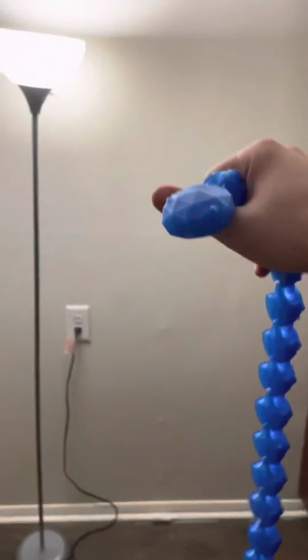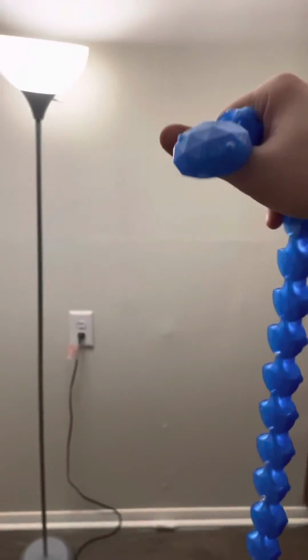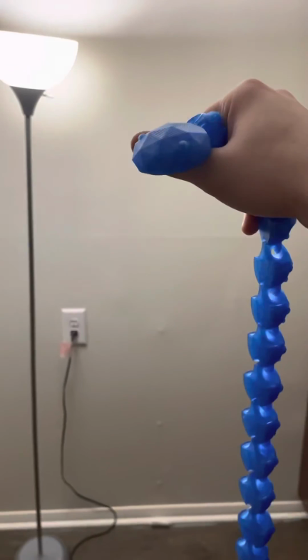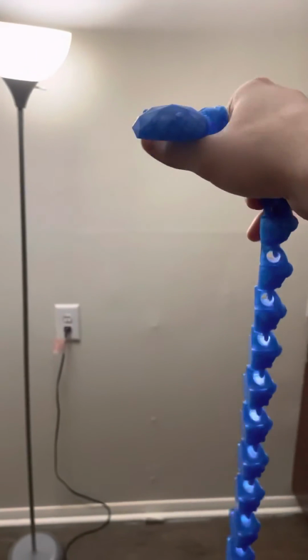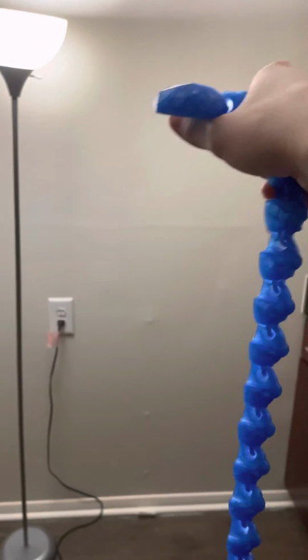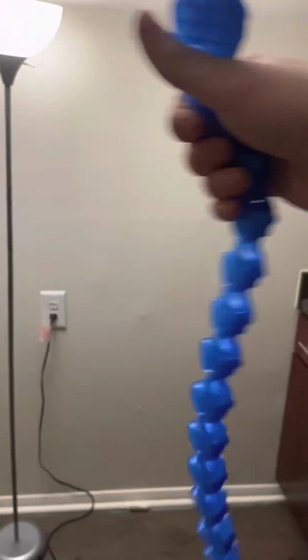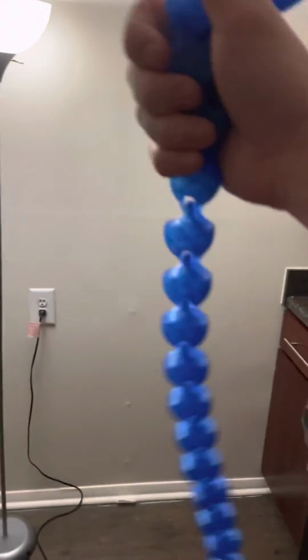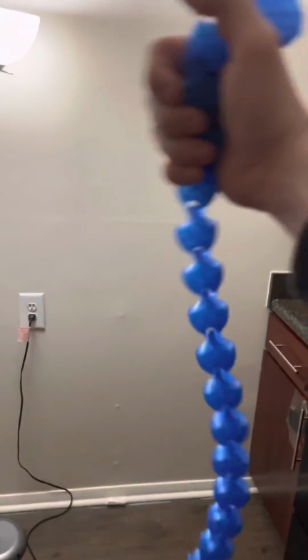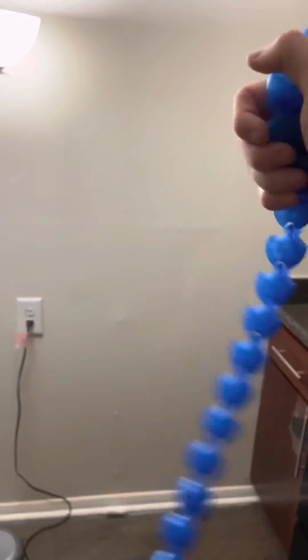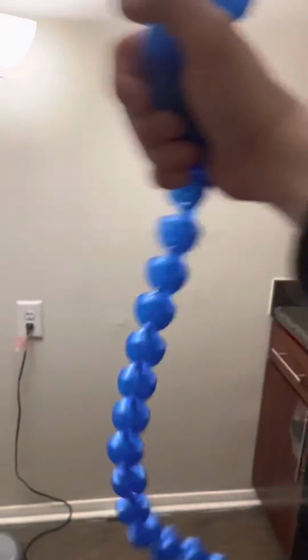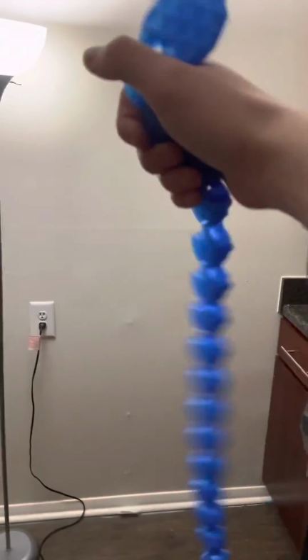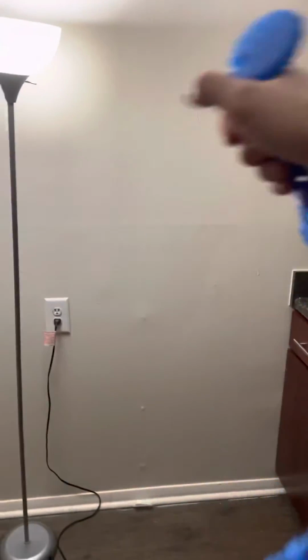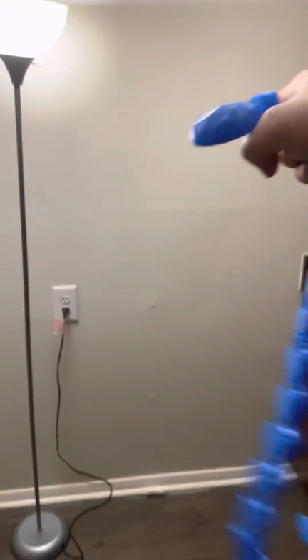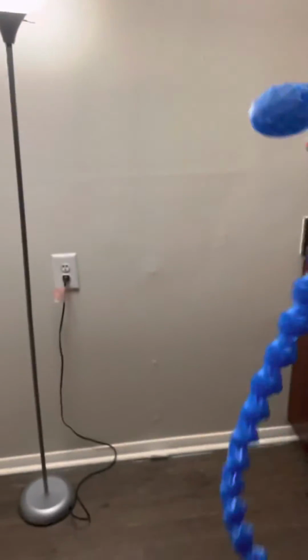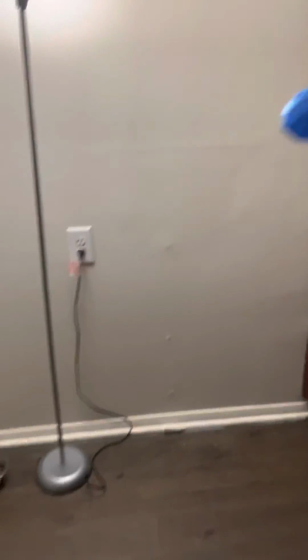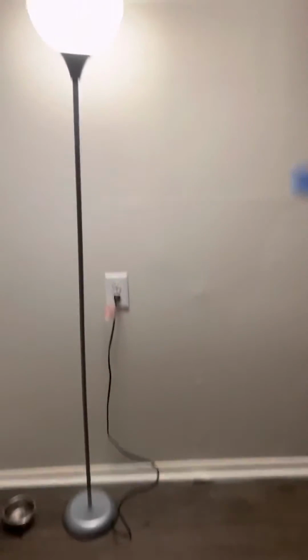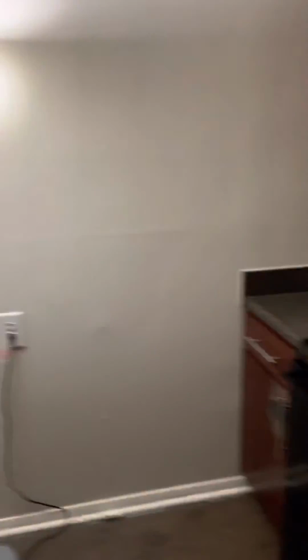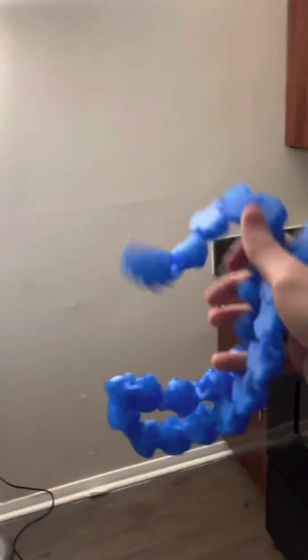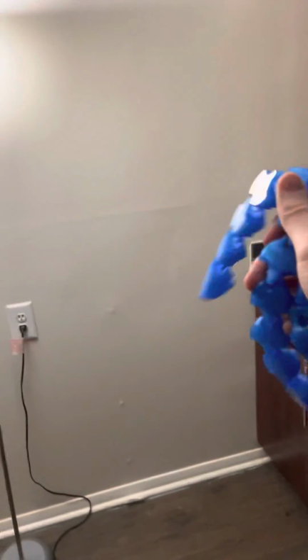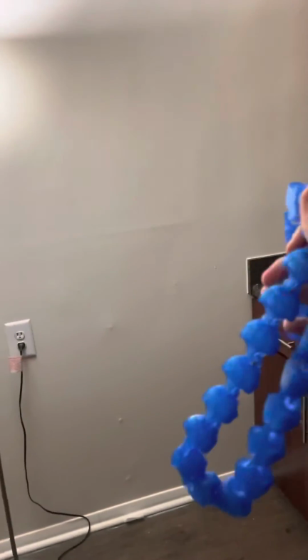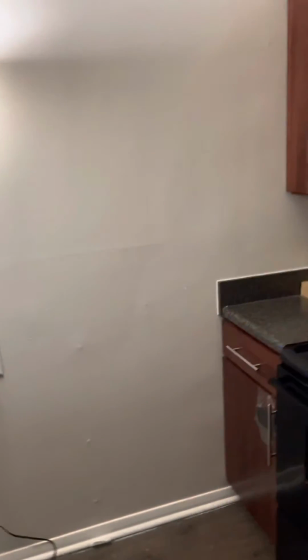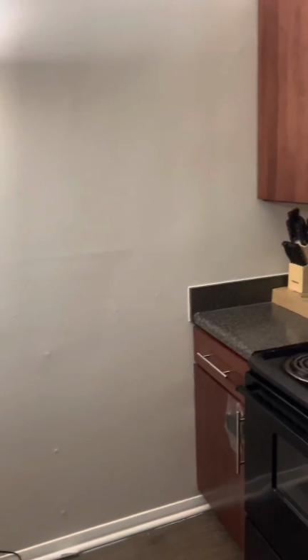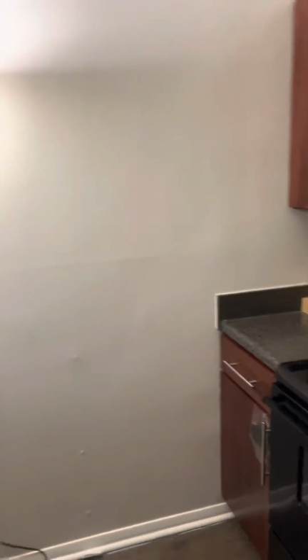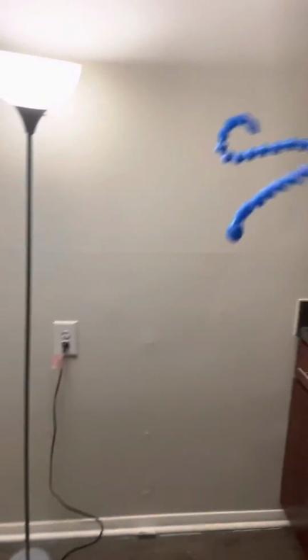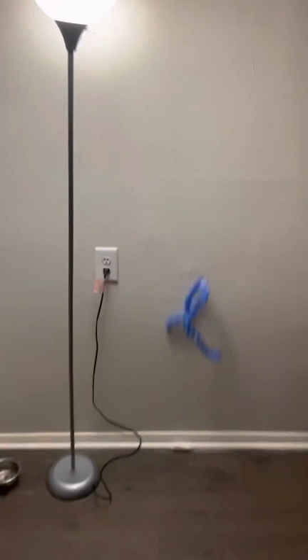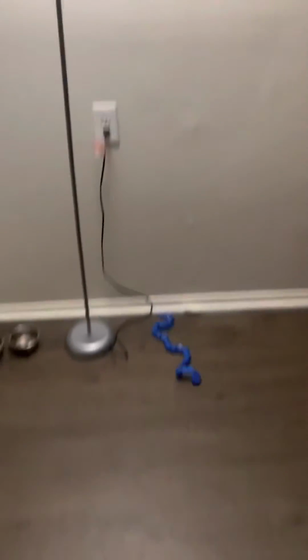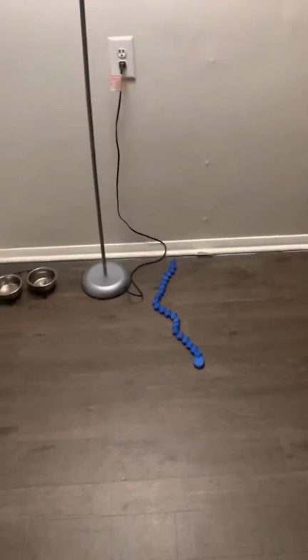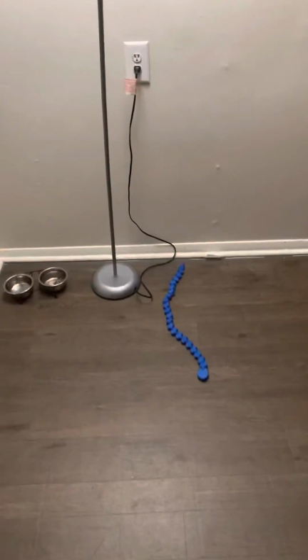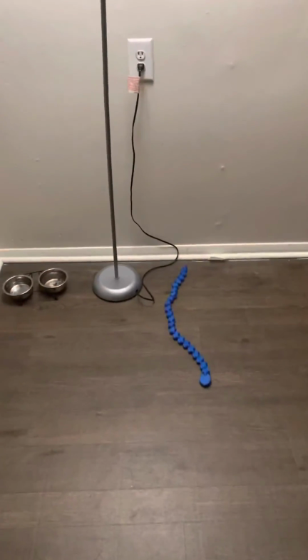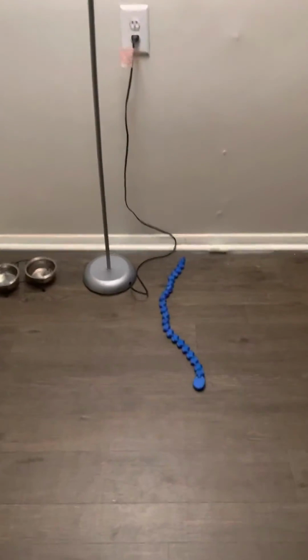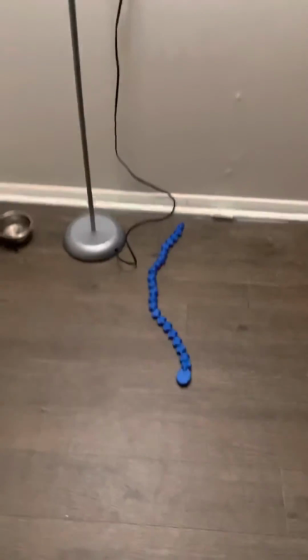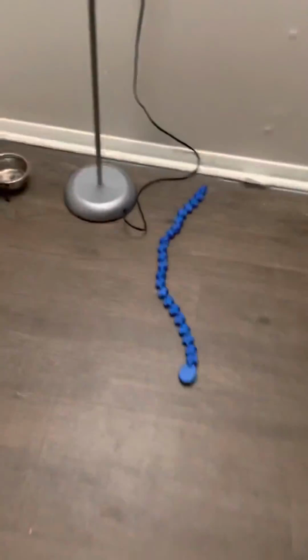These new joints that I designed are a lot more durable than the last ones. Quick test — oh yeah, he's good.